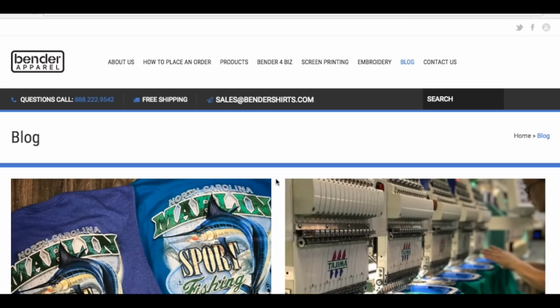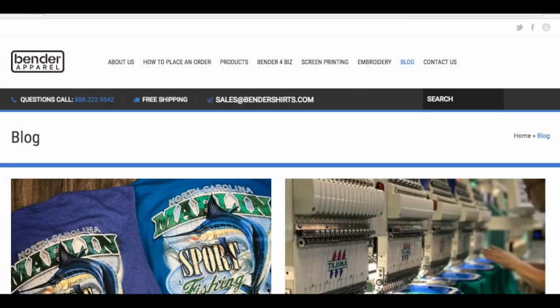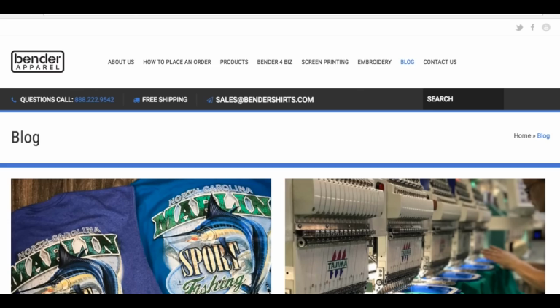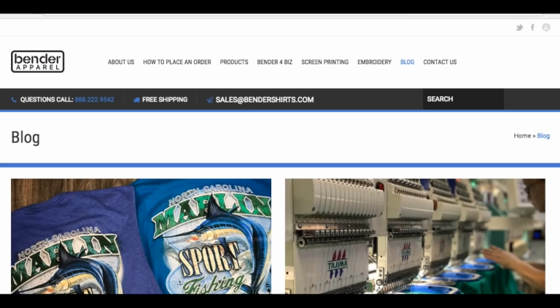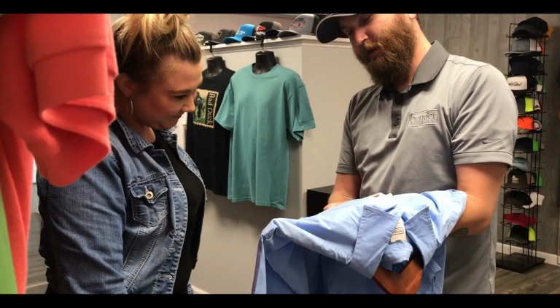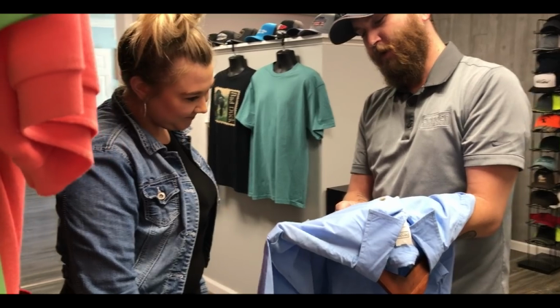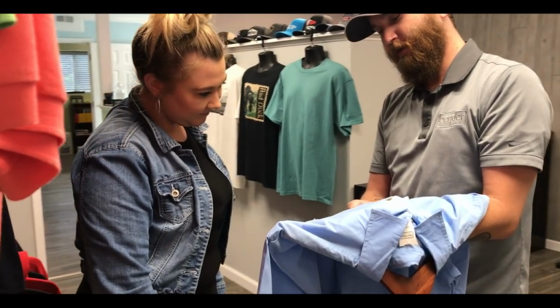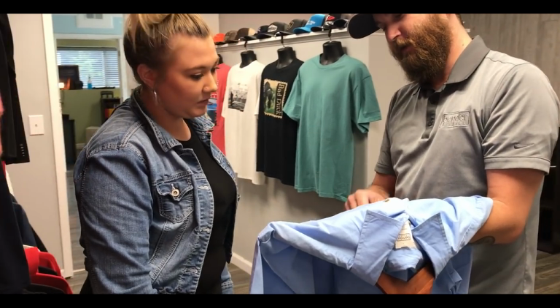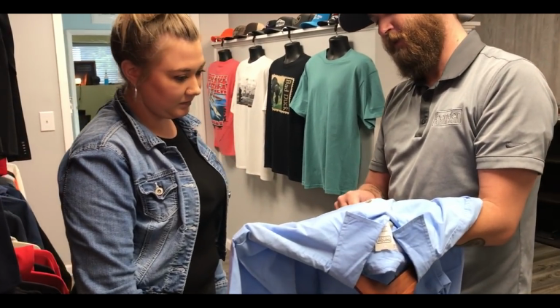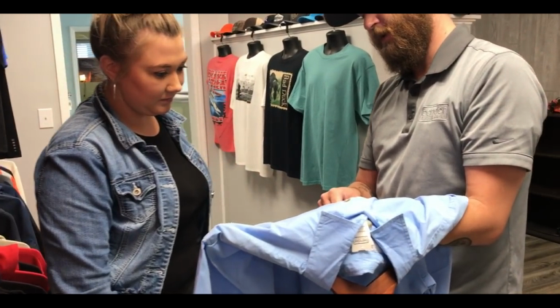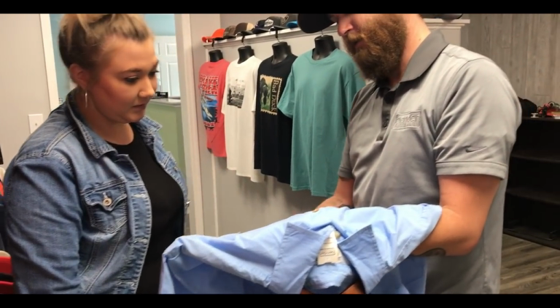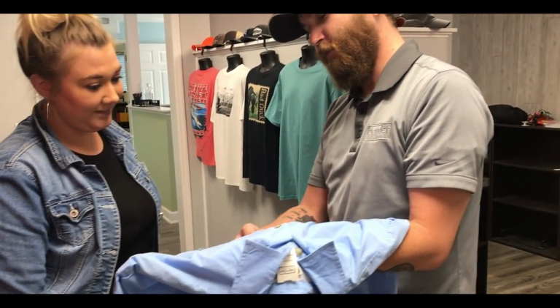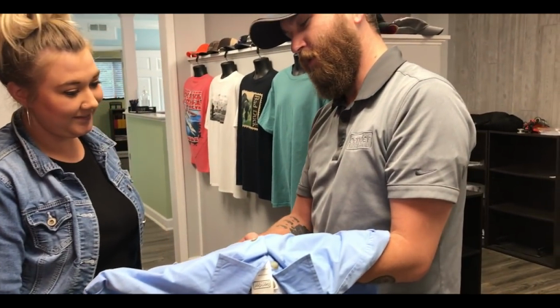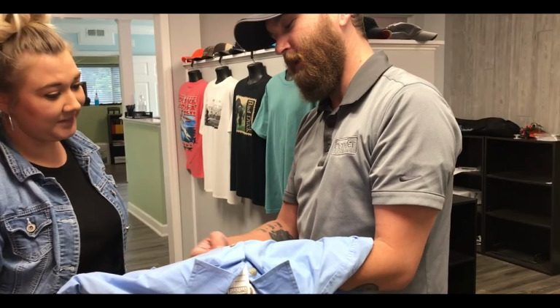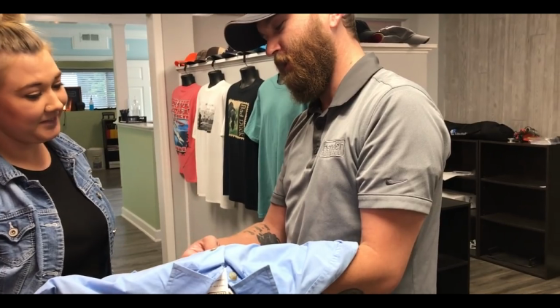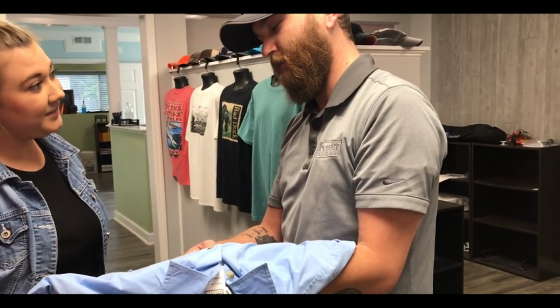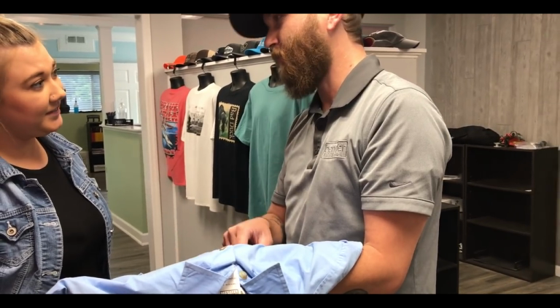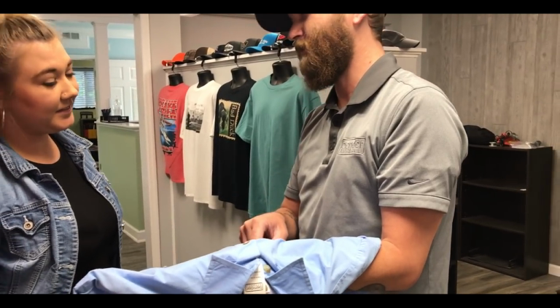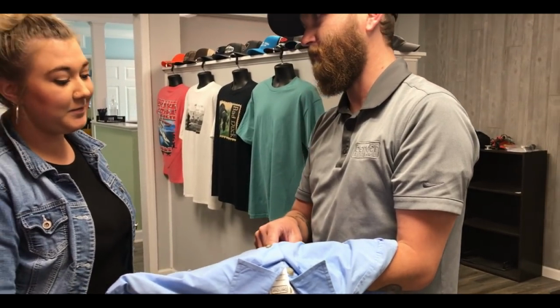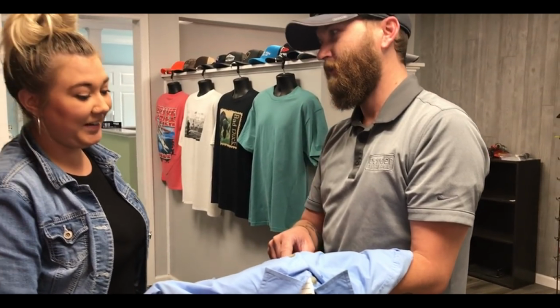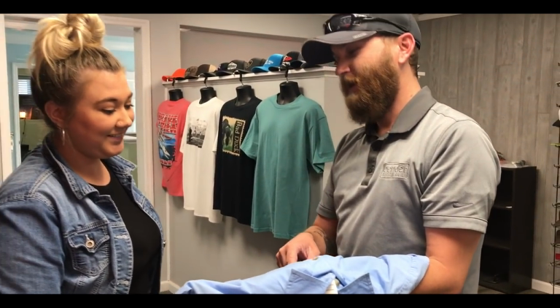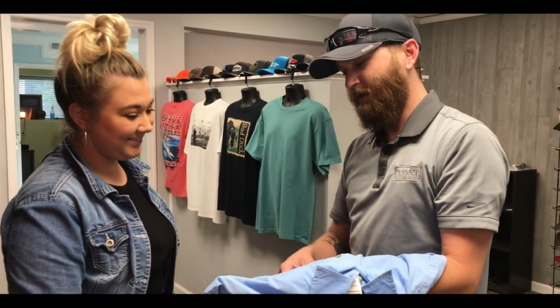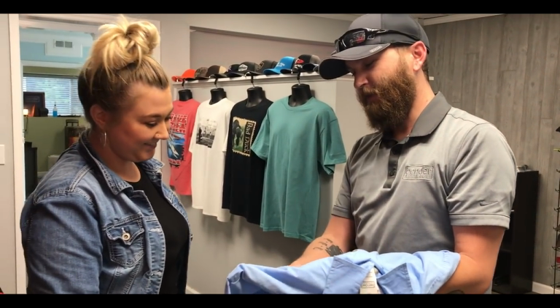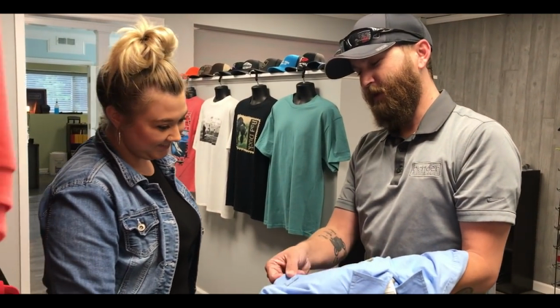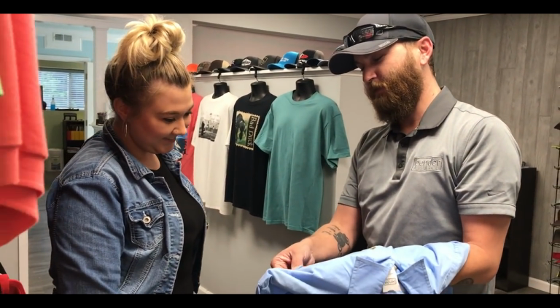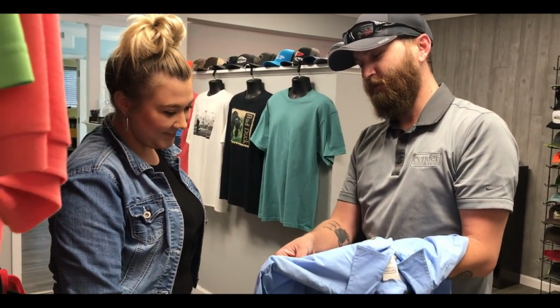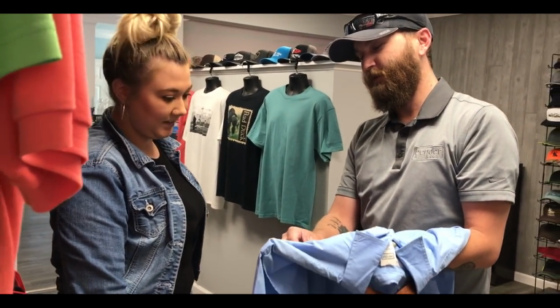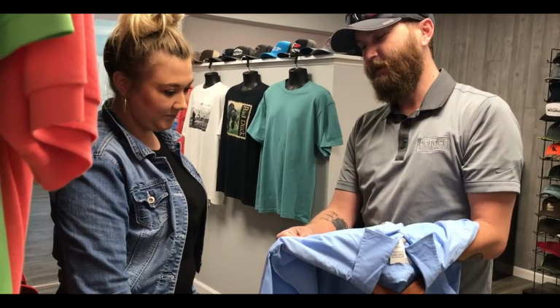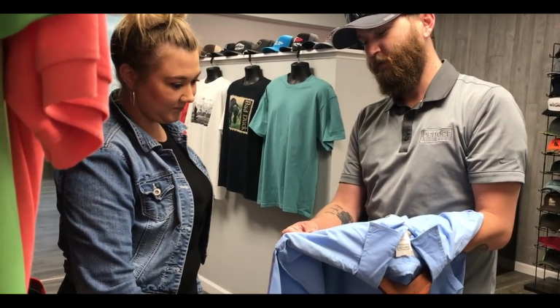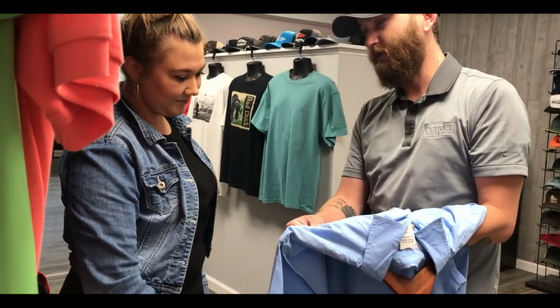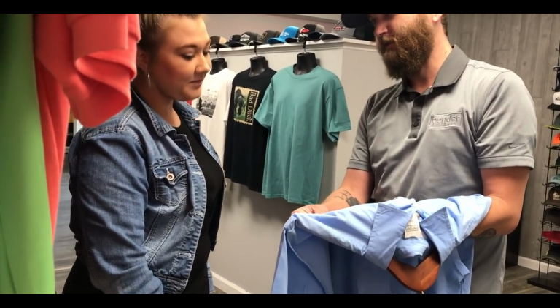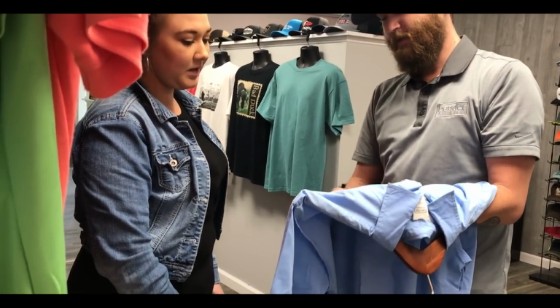Now scroll through our catalog and find the perfect product for your market. Can't find what you're looking for? It's okay. We have quite a few vendors, and our sales team will help you track down exactly what you need.